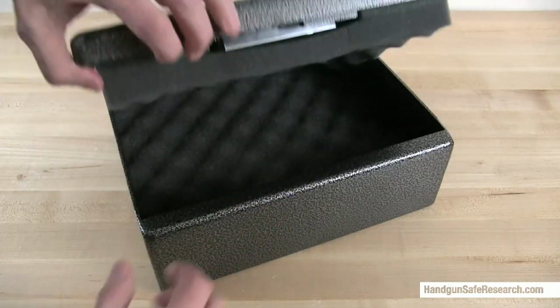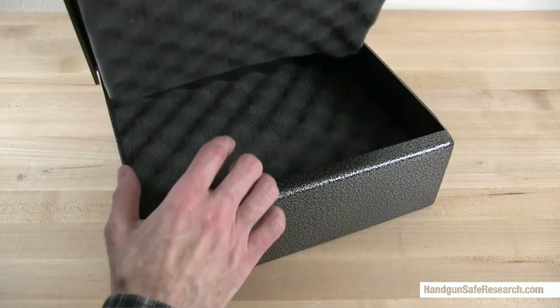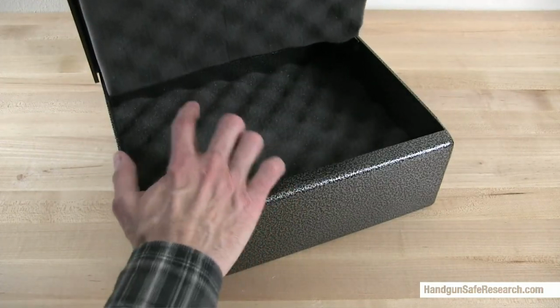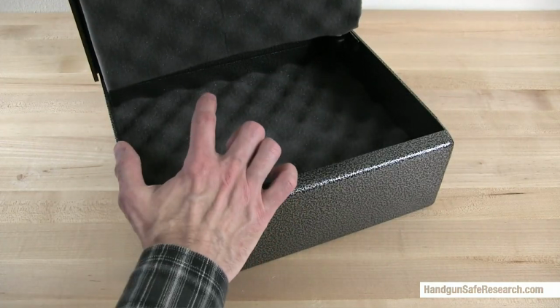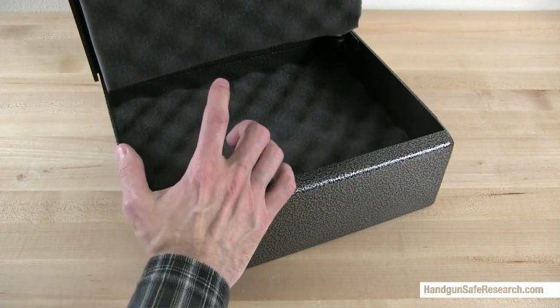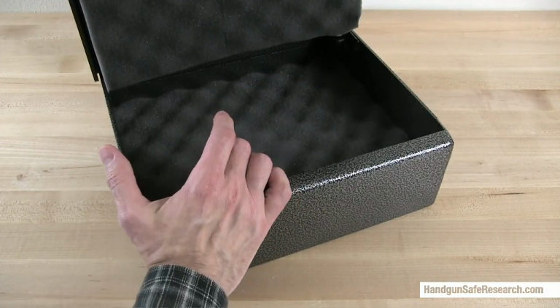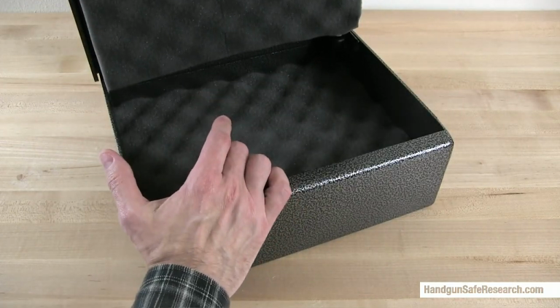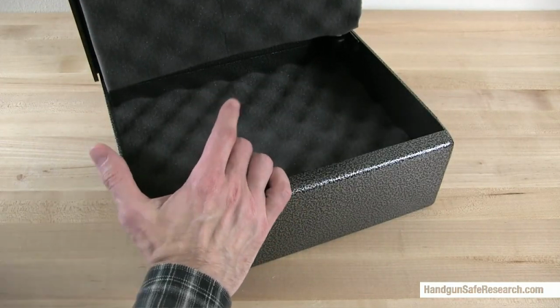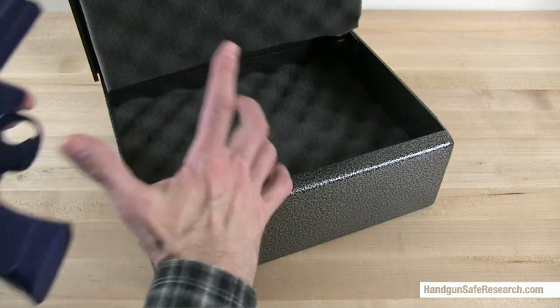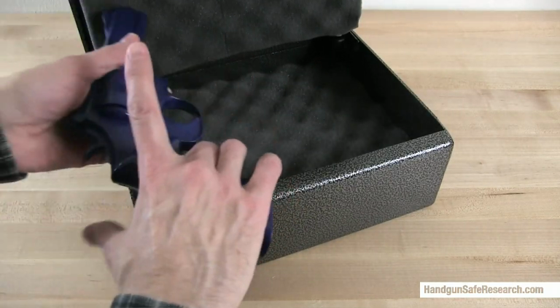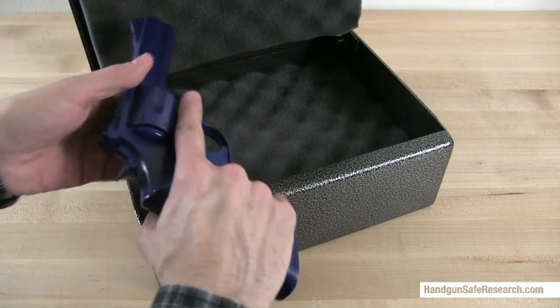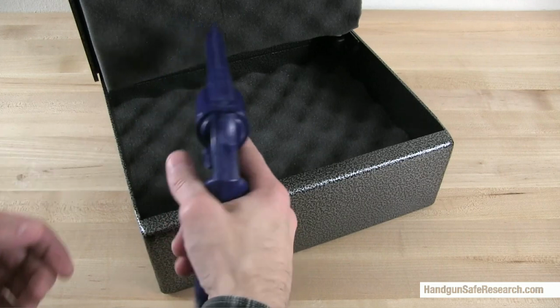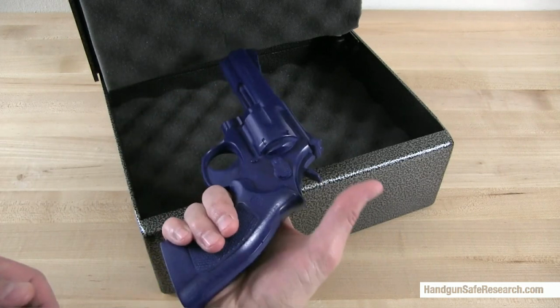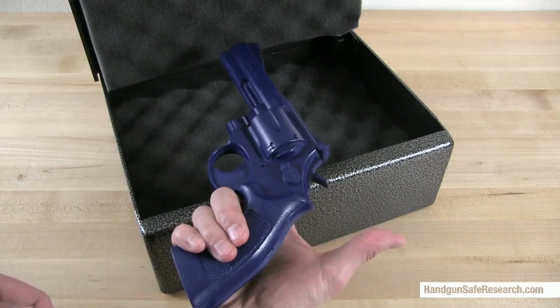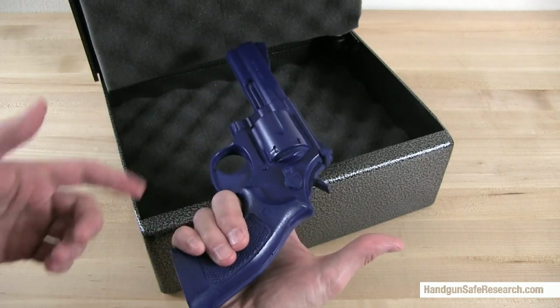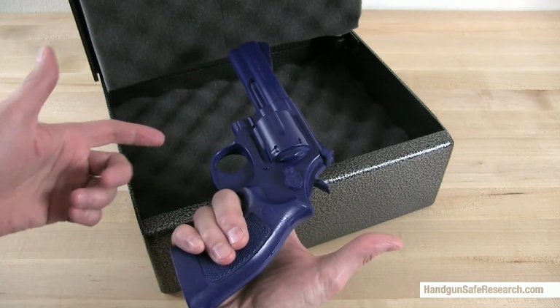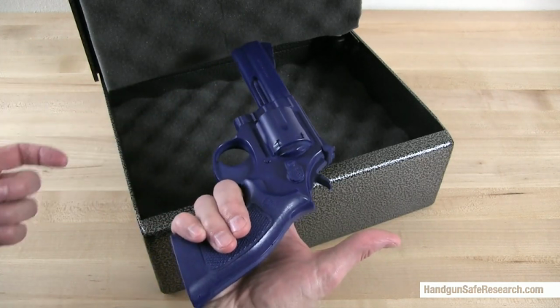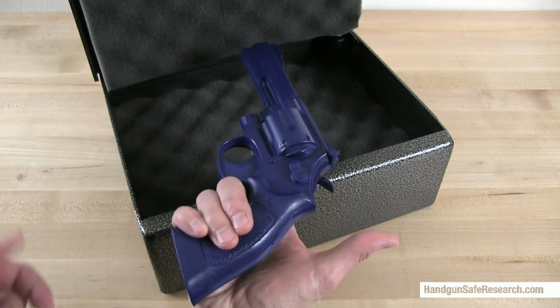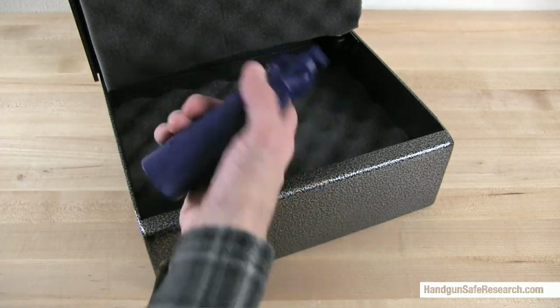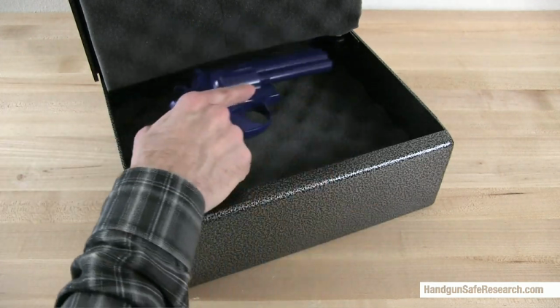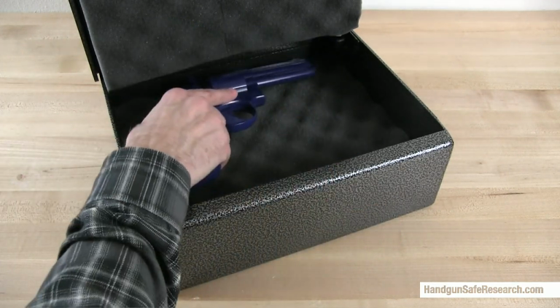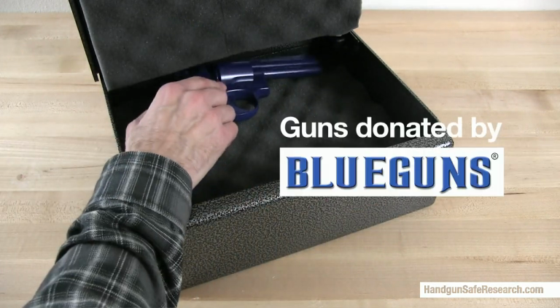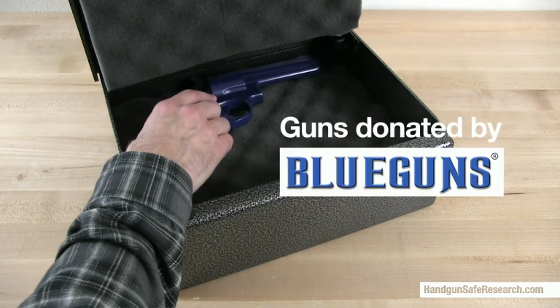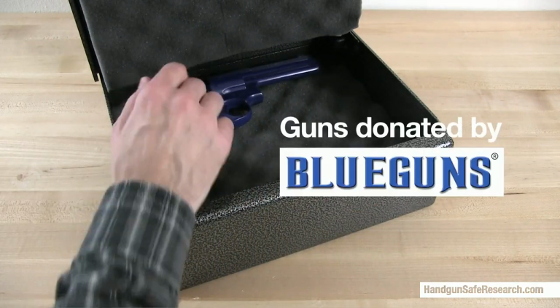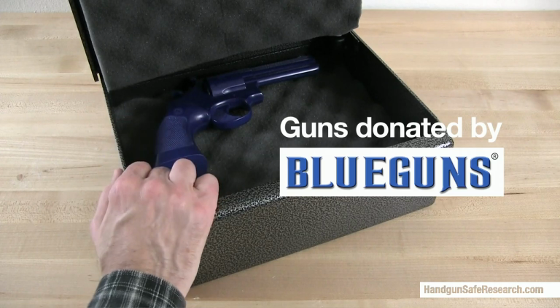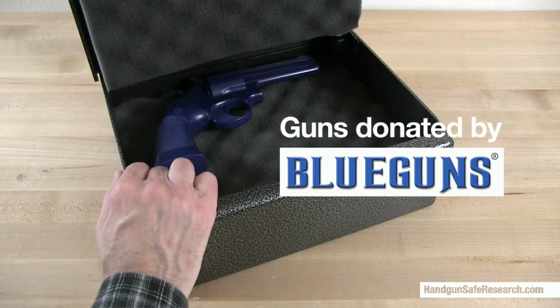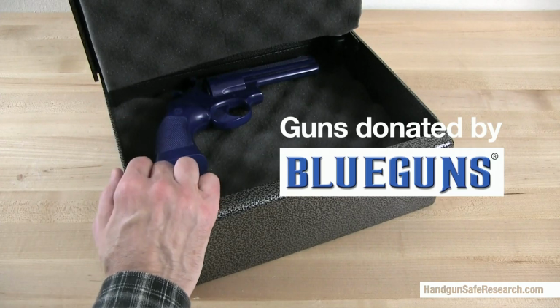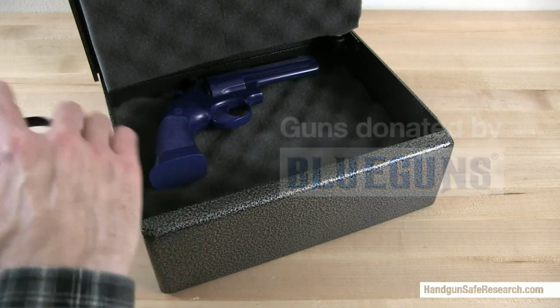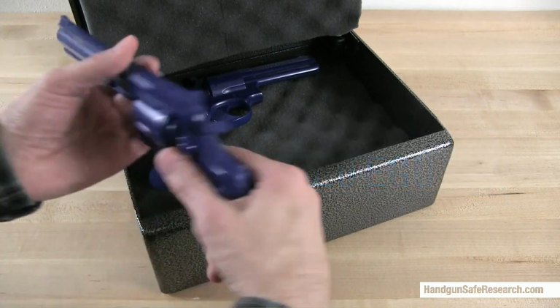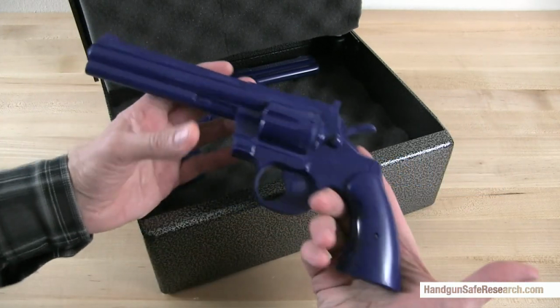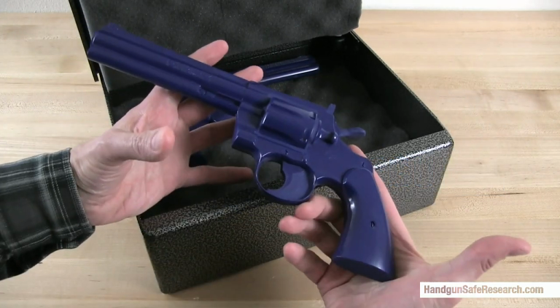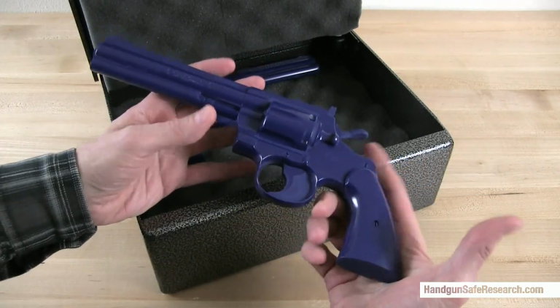Inside, there are two layers of foam, and the box has enough room inside for some of your larger handguns, like this Smith & Wesson 686 with a 4-inch barrel, or a Colt Python.